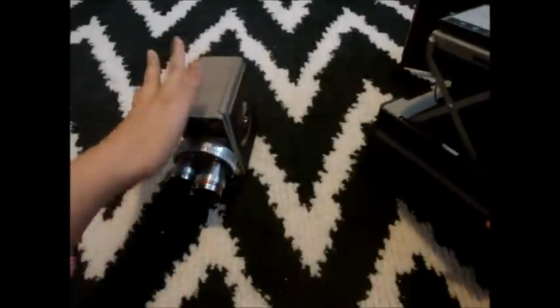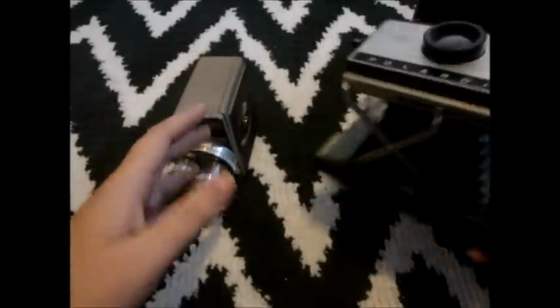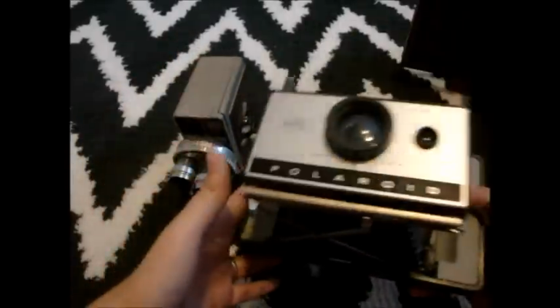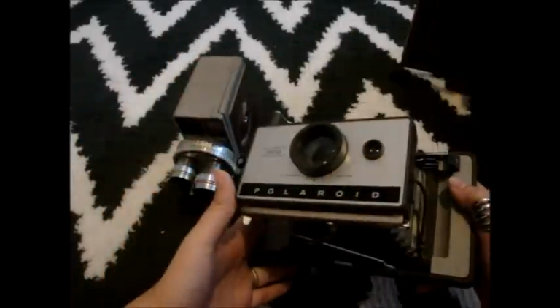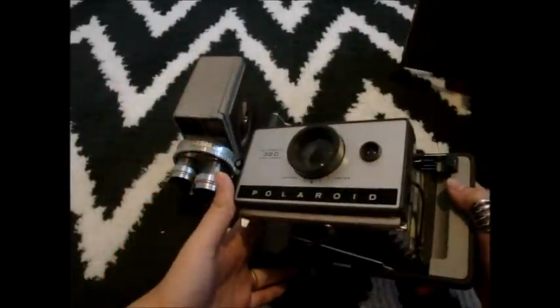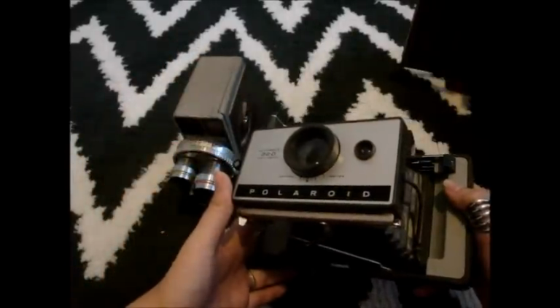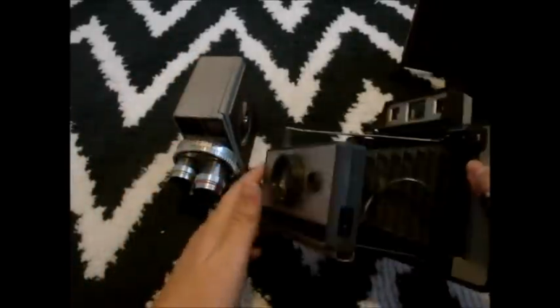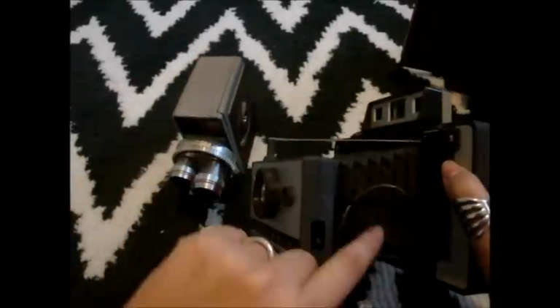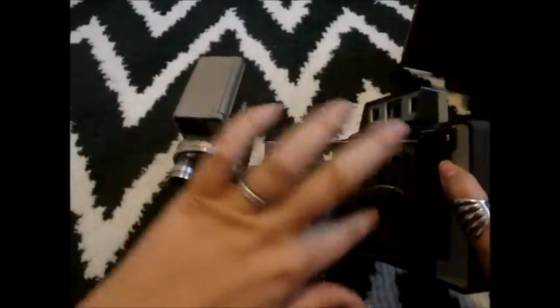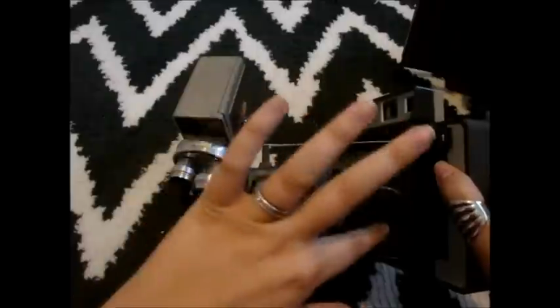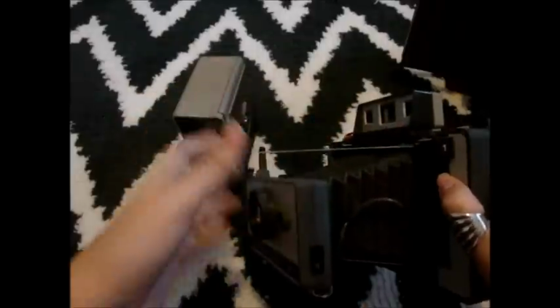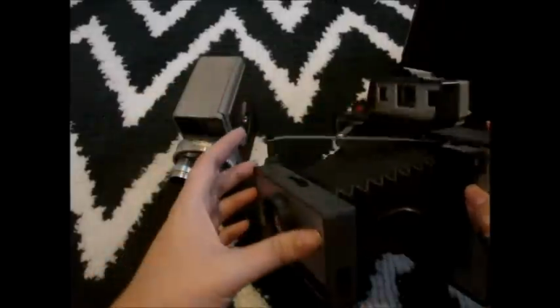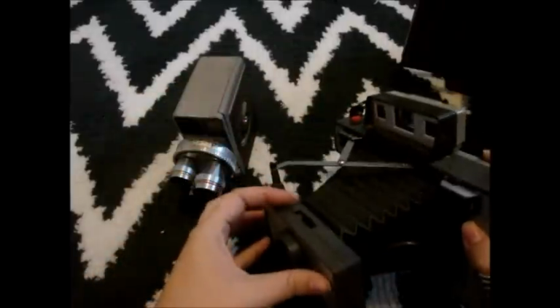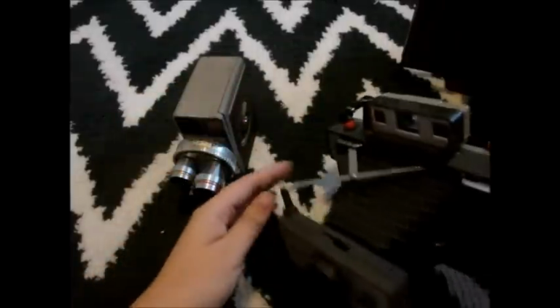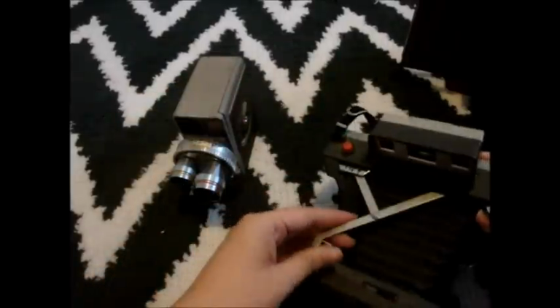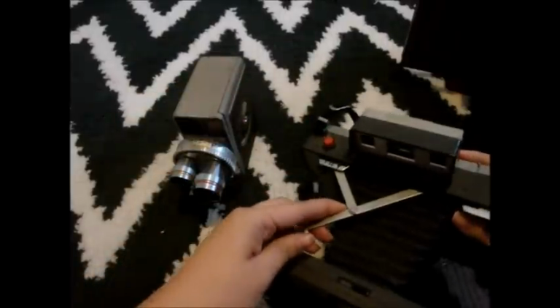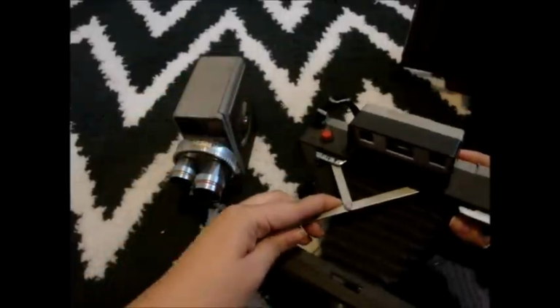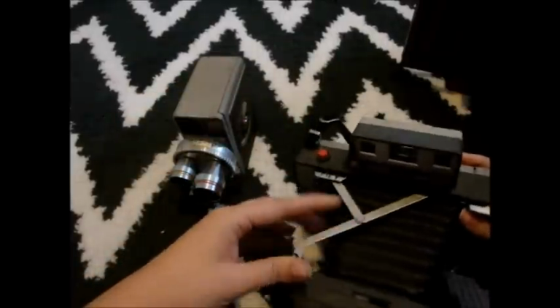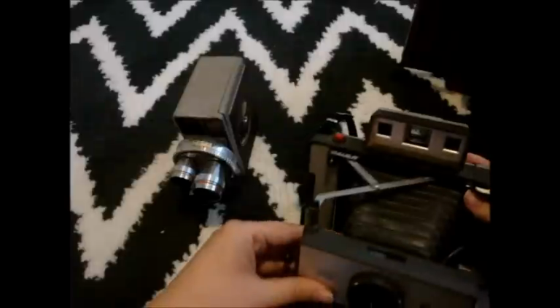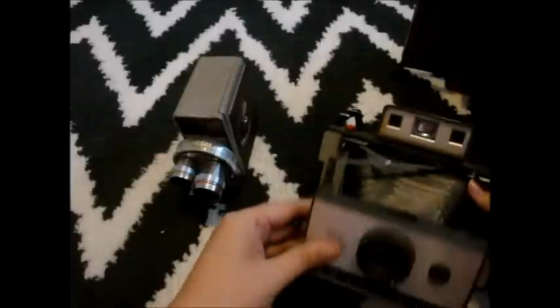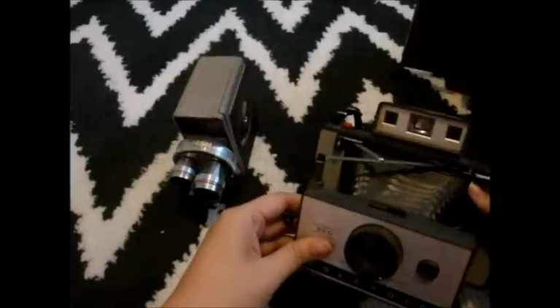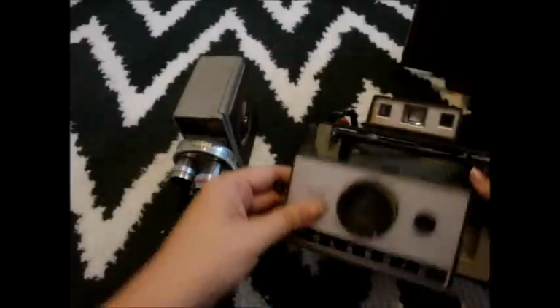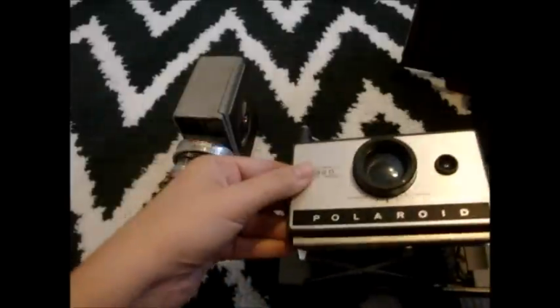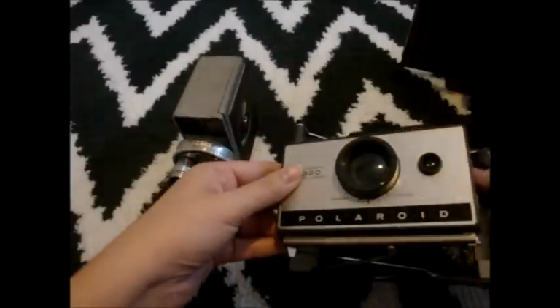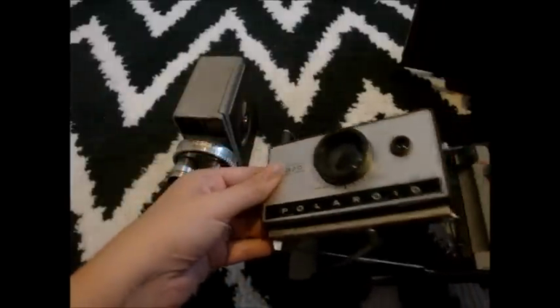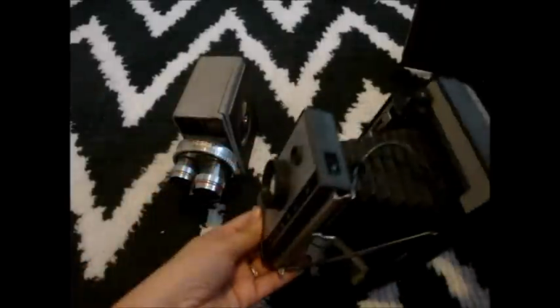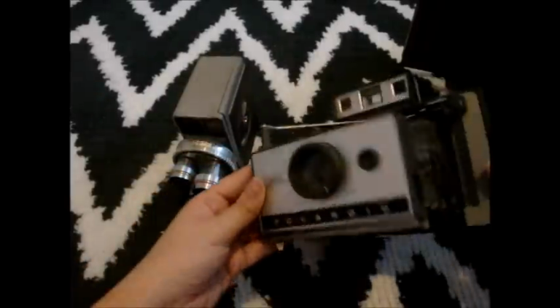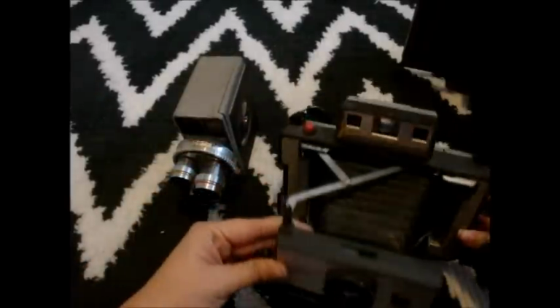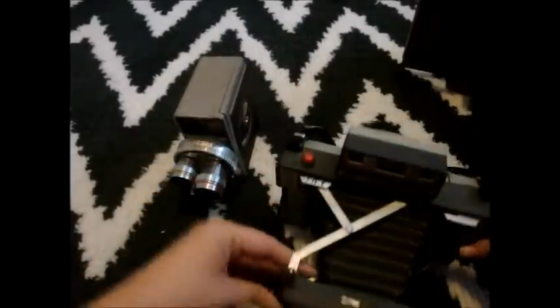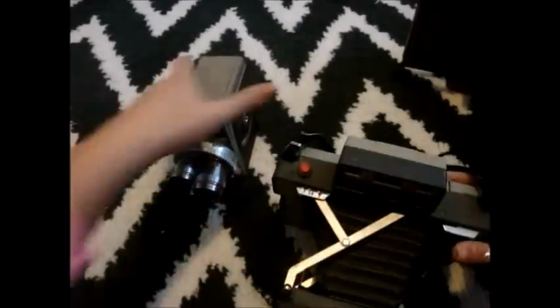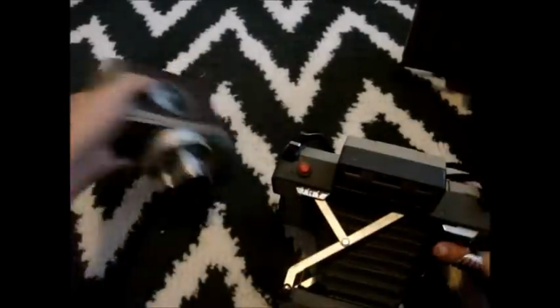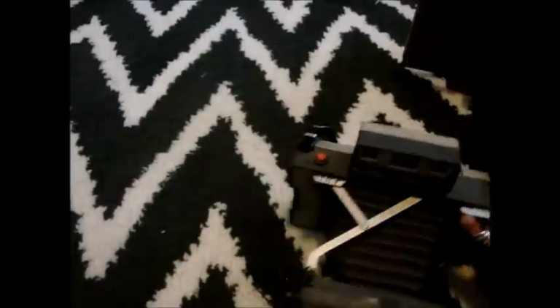So now I have three — it kind of feels like an actual collection now. I have that one, and then I found this really cool old Polaroid with the accordion-style thing. It's really, really cool. I absolutely love it. So I have those two now, and then my old one.